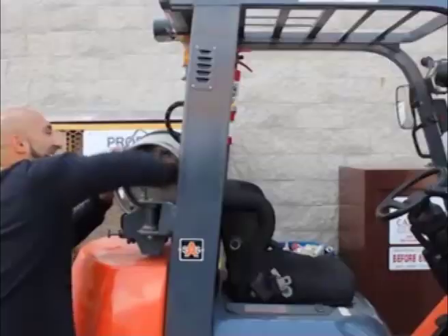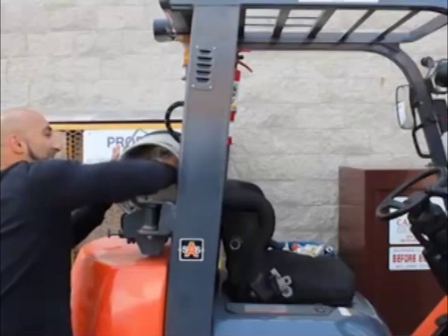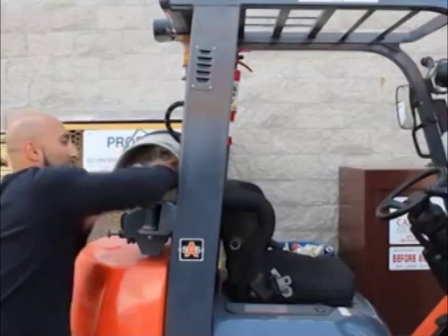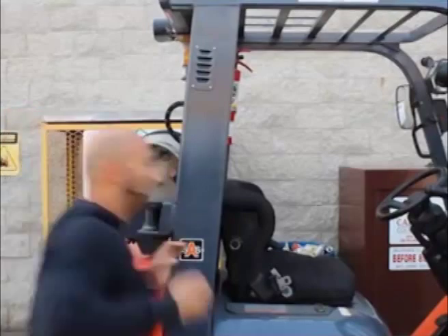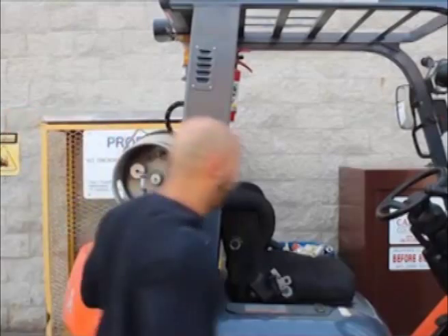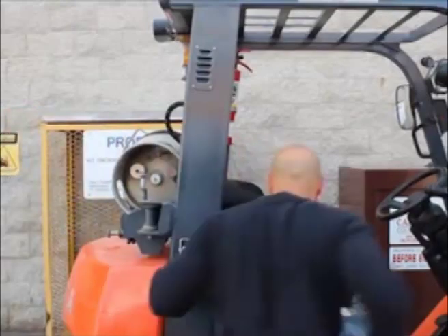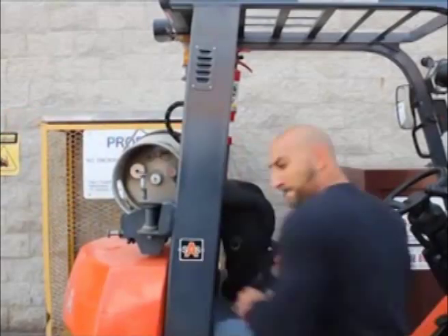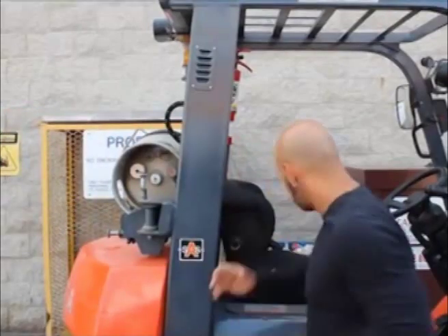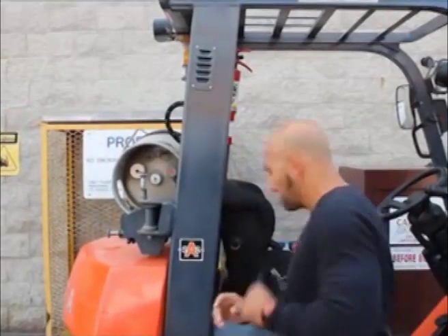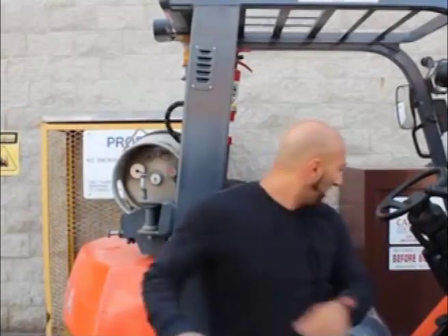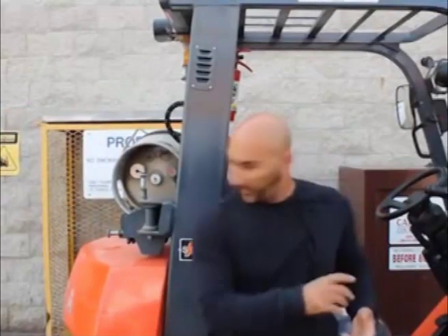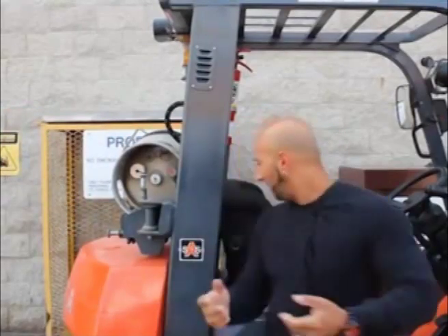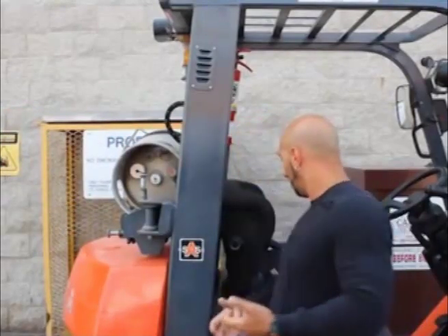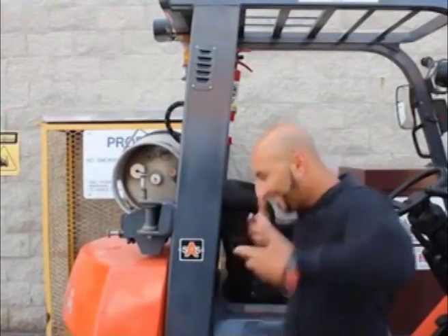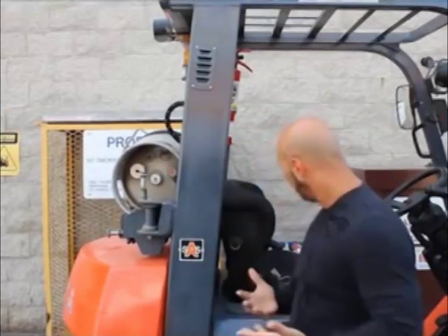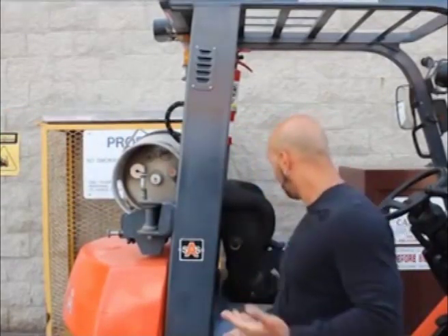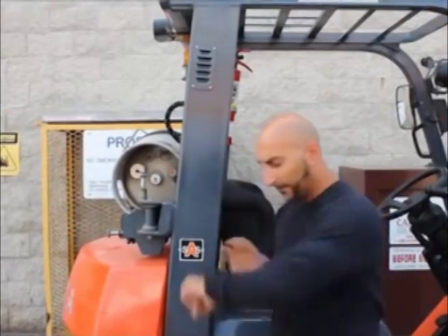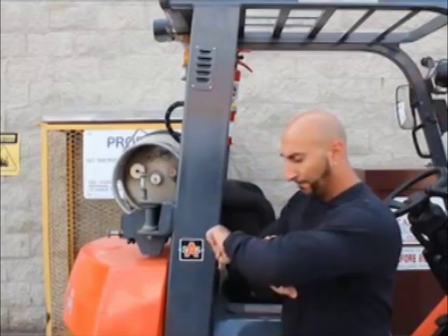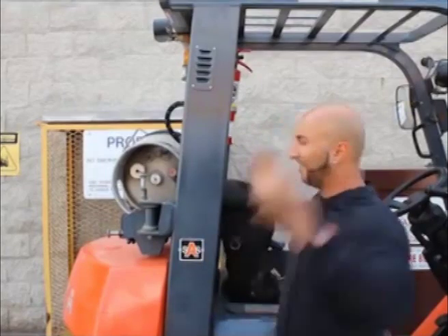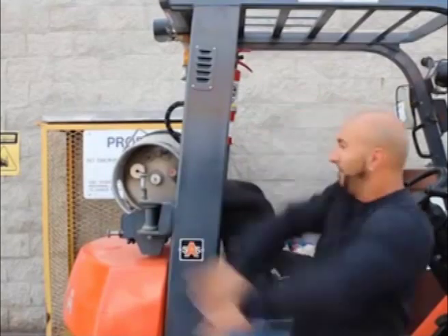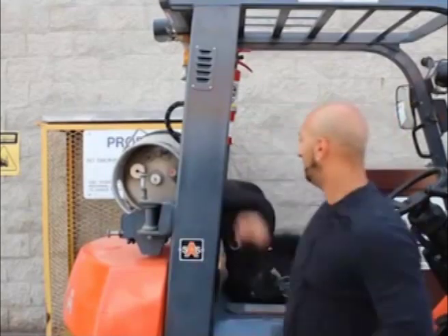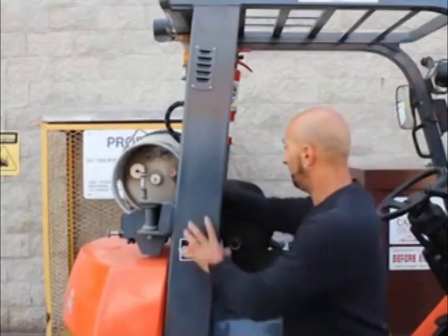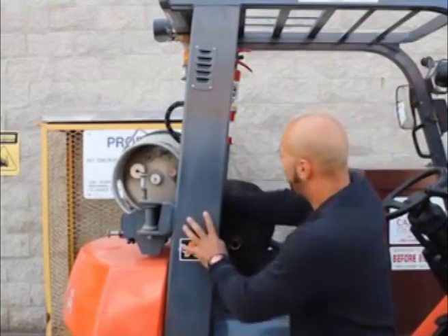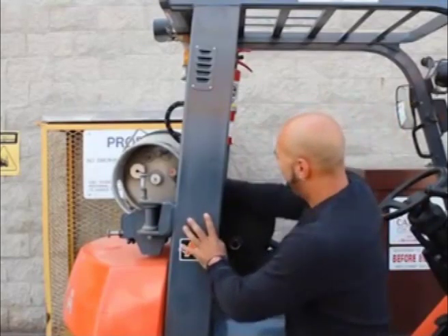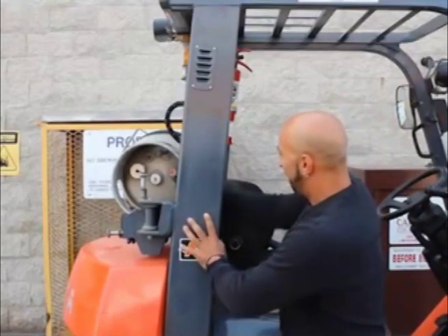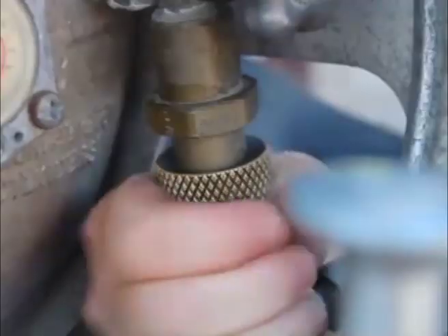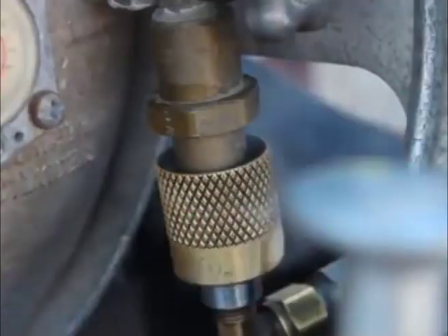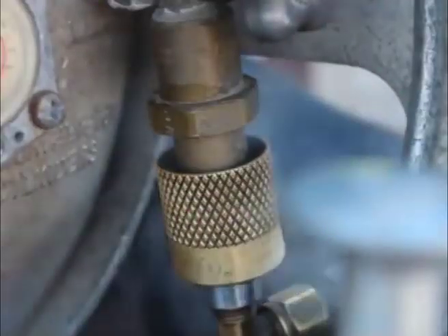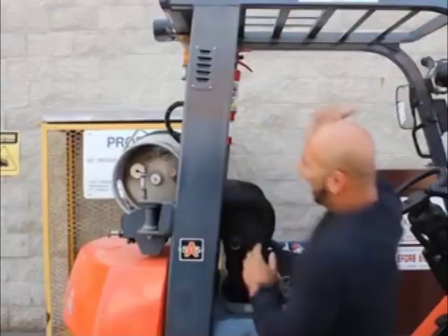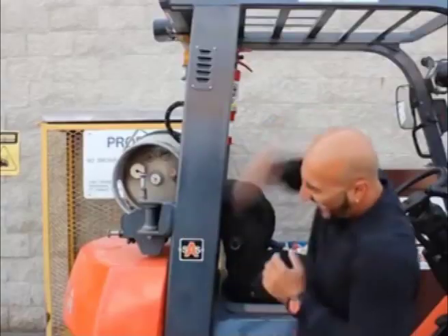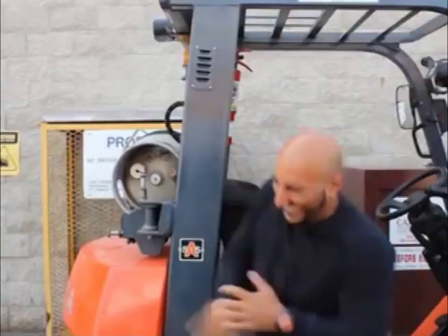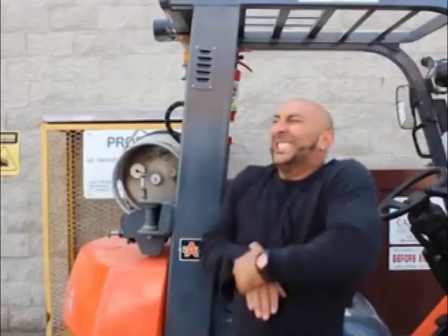In reality, the forklift operator is in a rush and often cannot find the proper safety gear. They end up cutting corners, causing a blast of liquid propane gas on exposed bare skin.